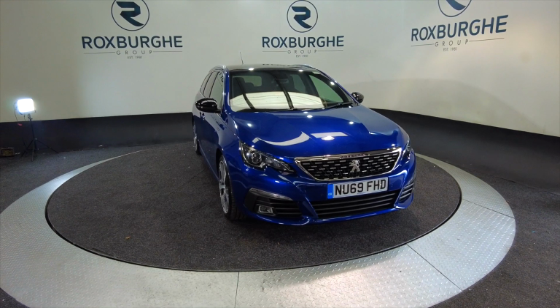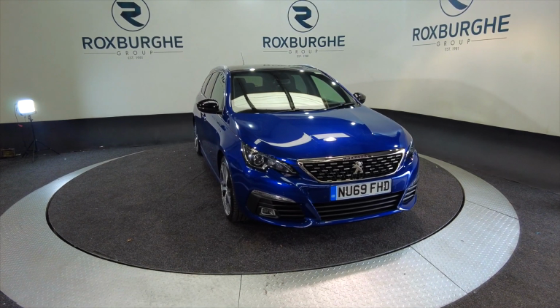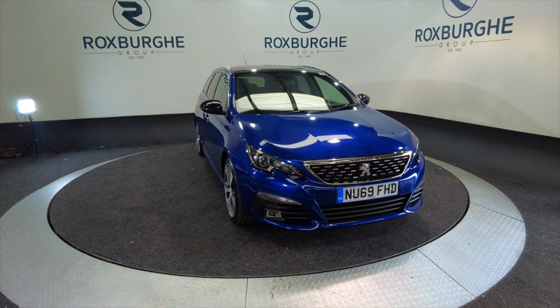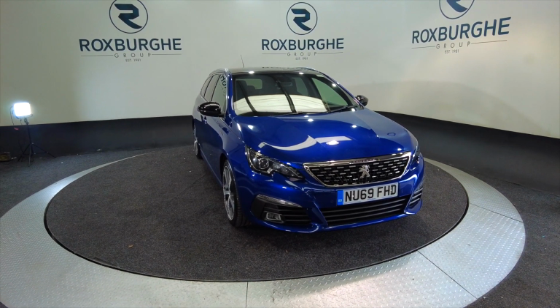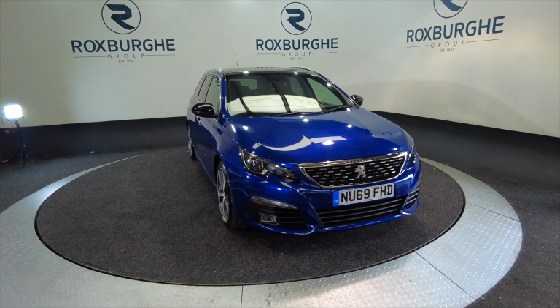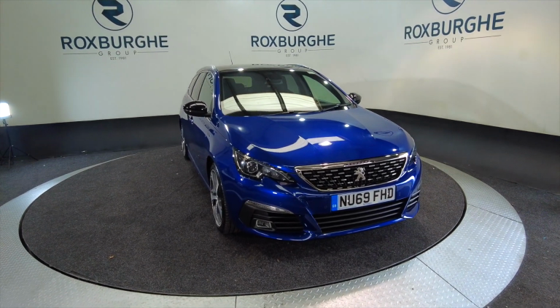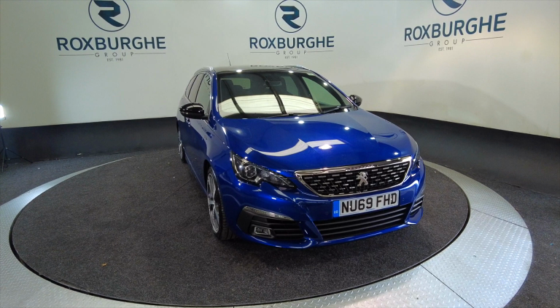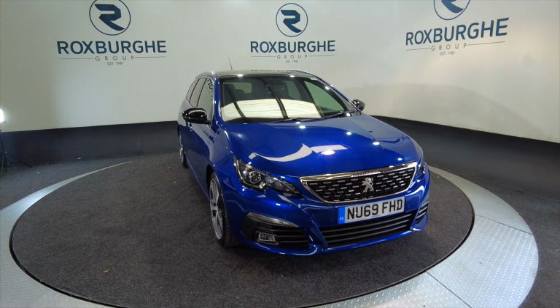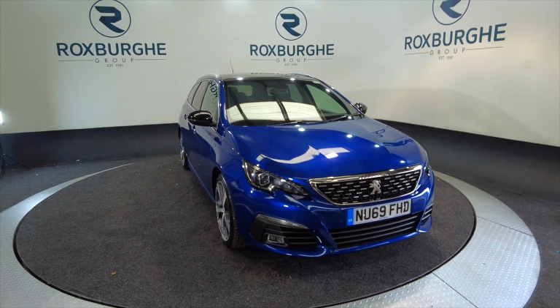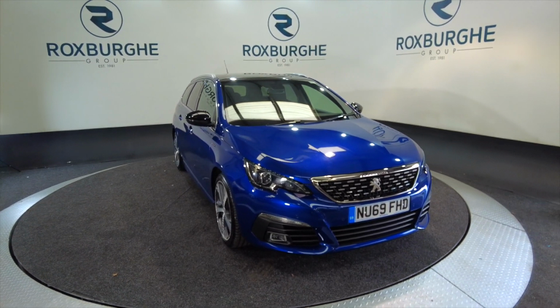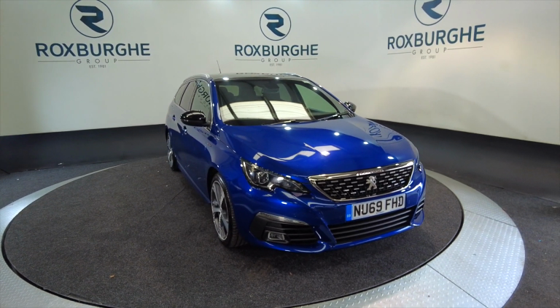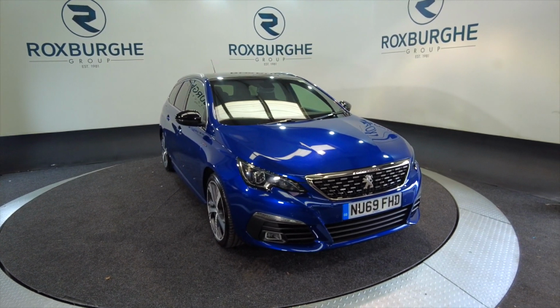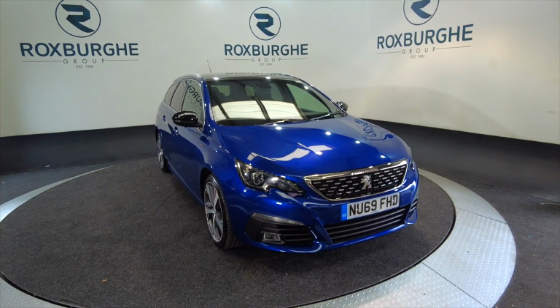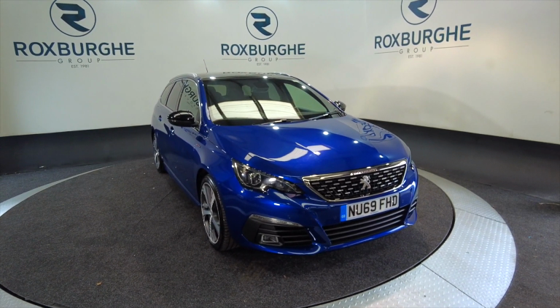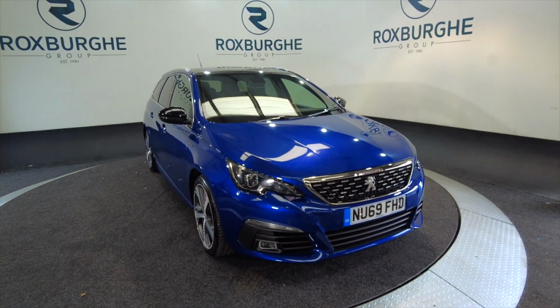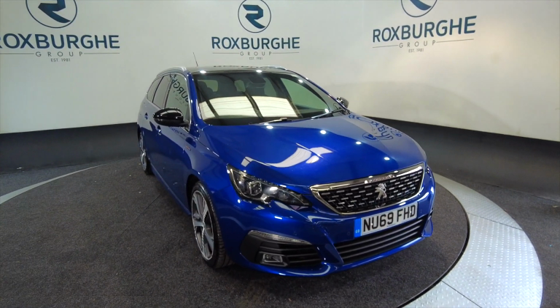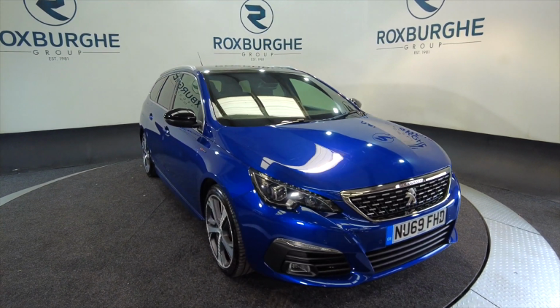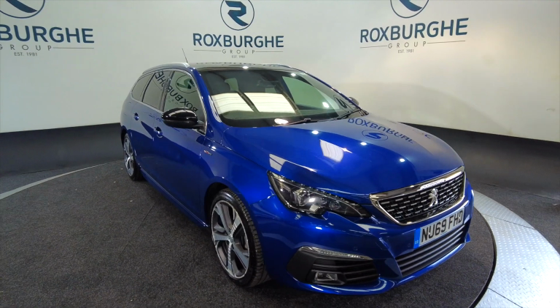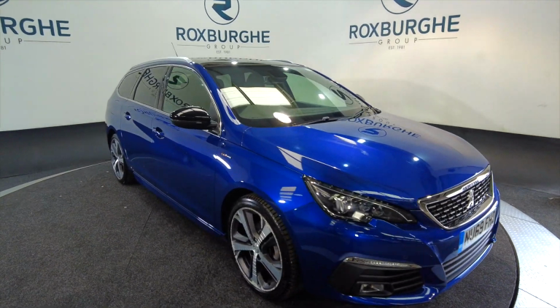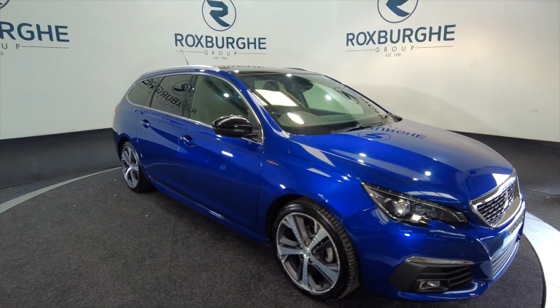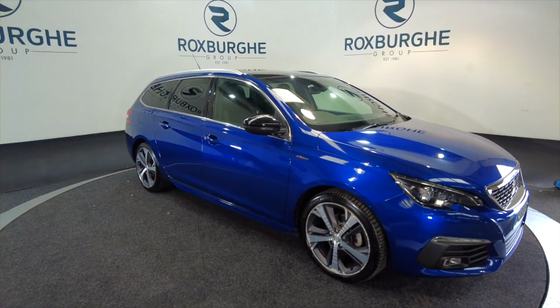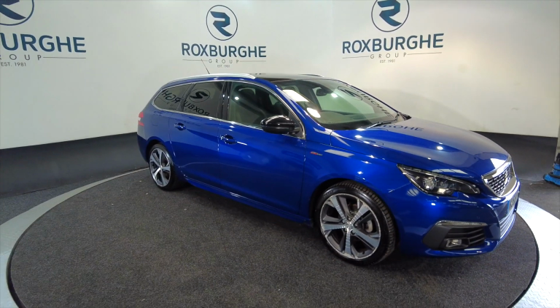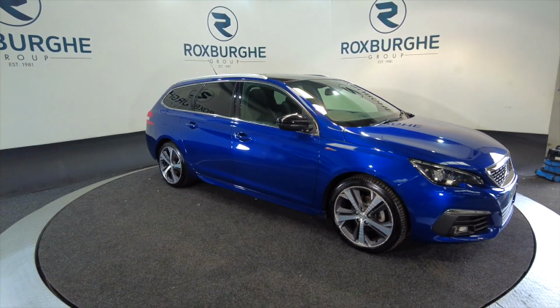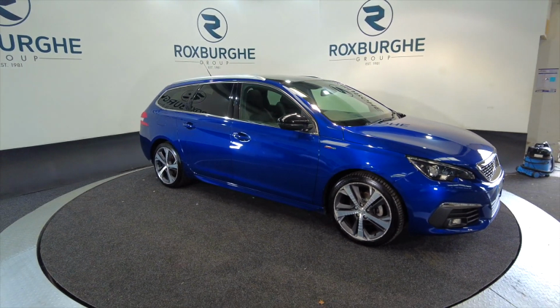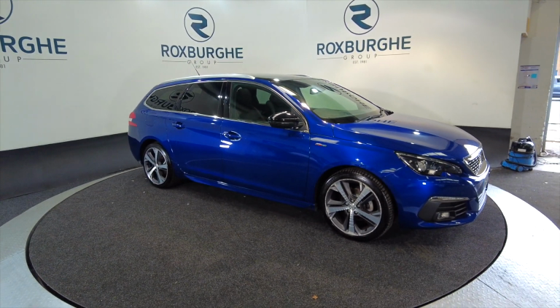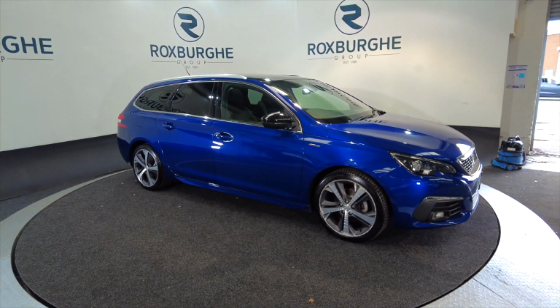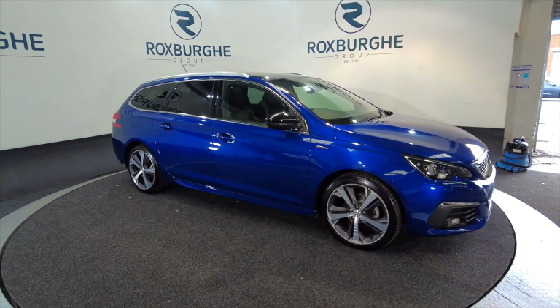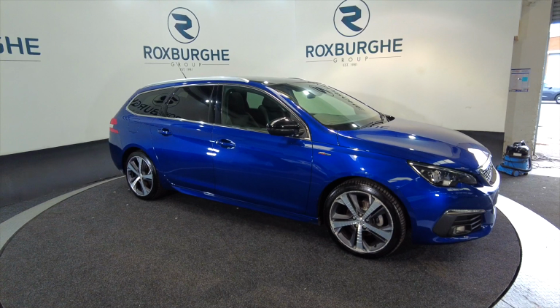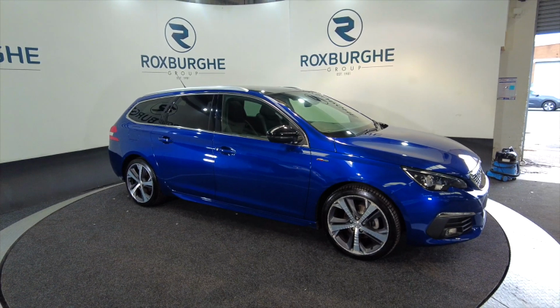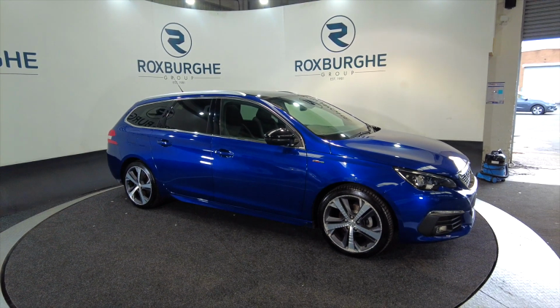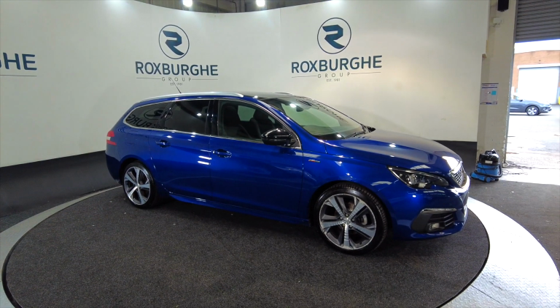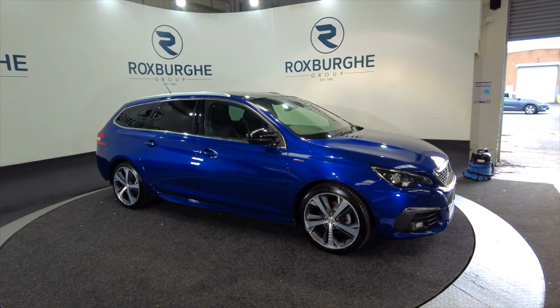Hello and welcome to the Rocksburg Vehicle Showcase. Today we're showcasing this Peugeot 308 GT Line in Pytec blue, on a 2019 plate, petrol, 6-speed manual, and you can look at around about 49.9 miles to the gallon.